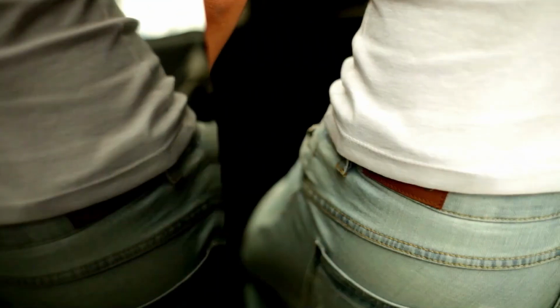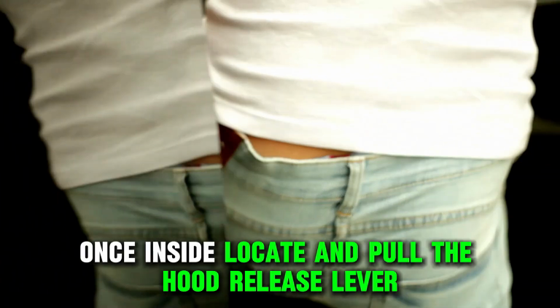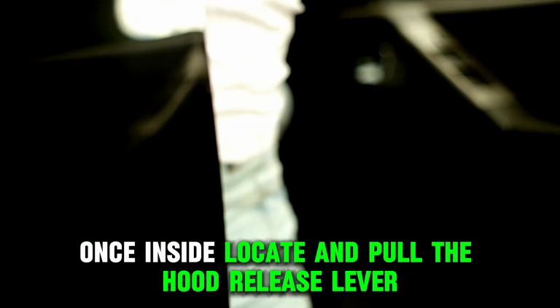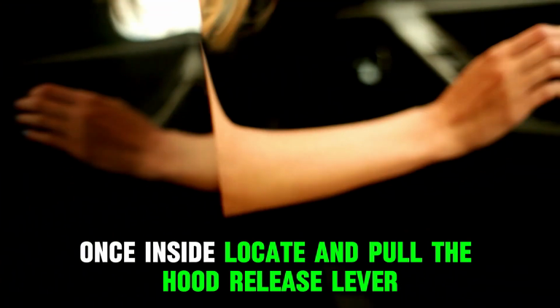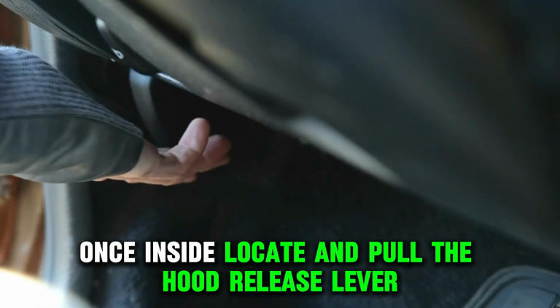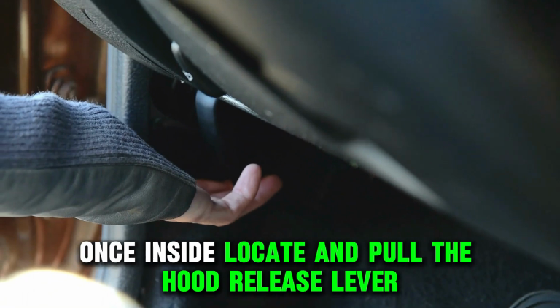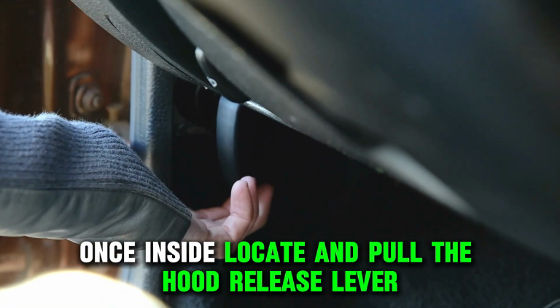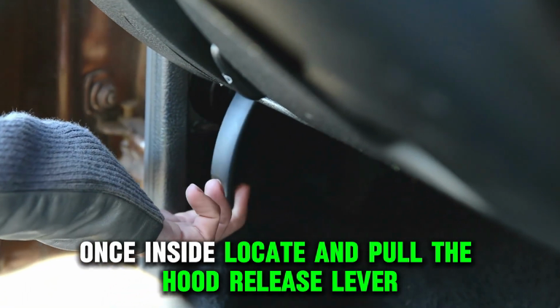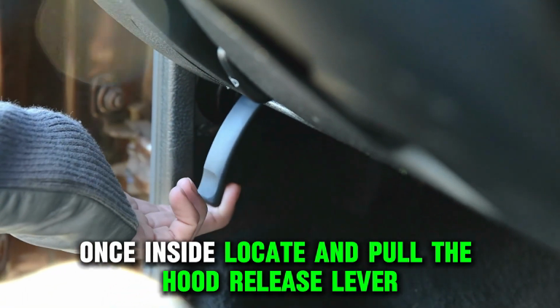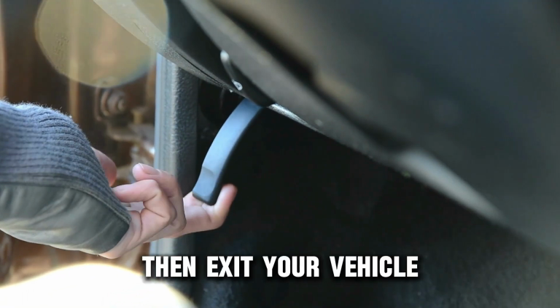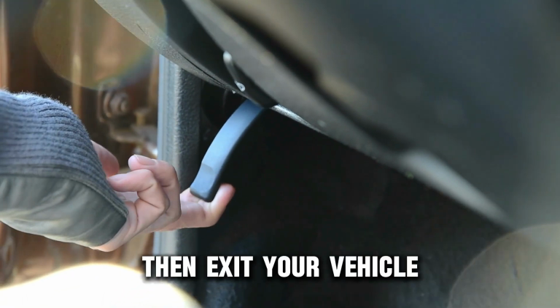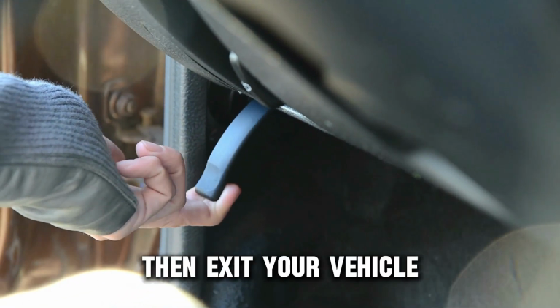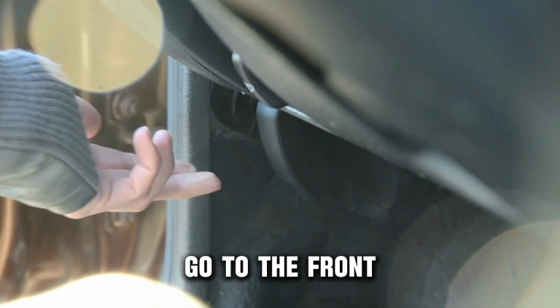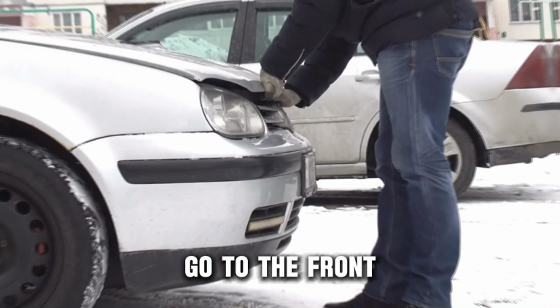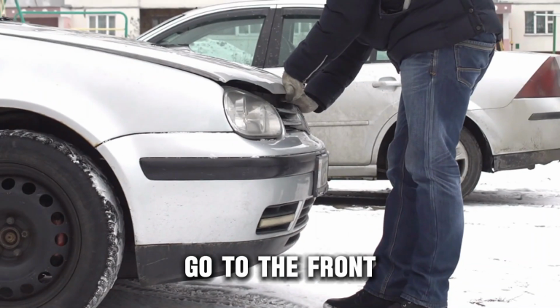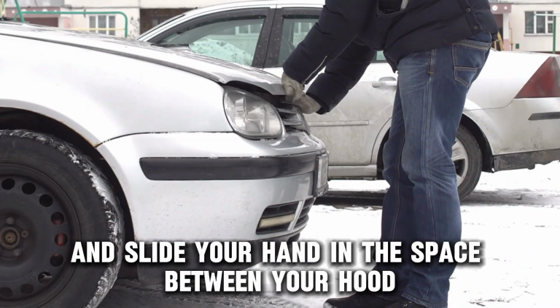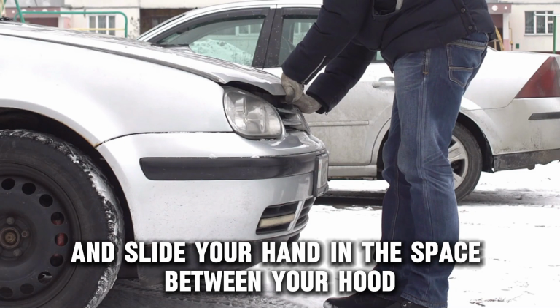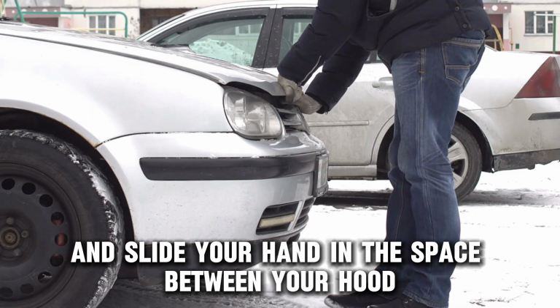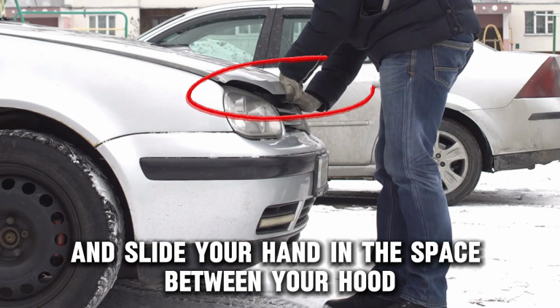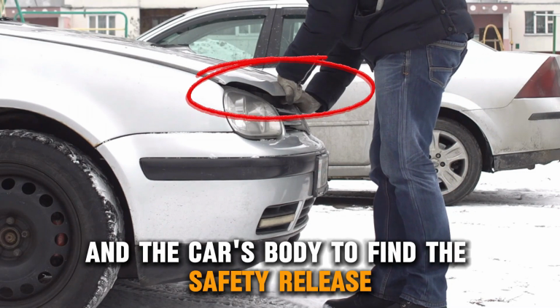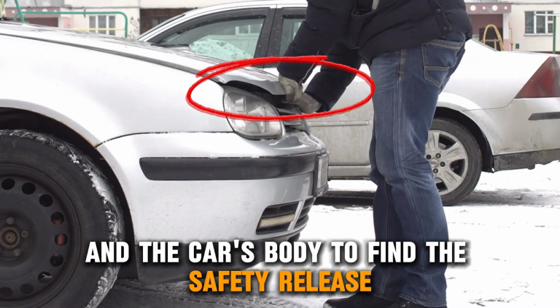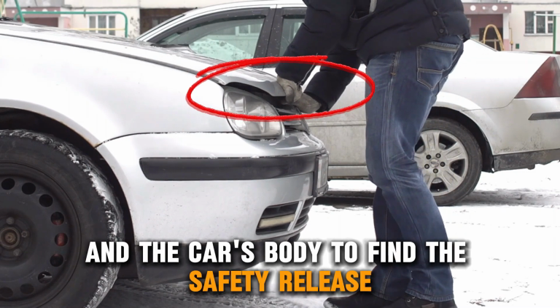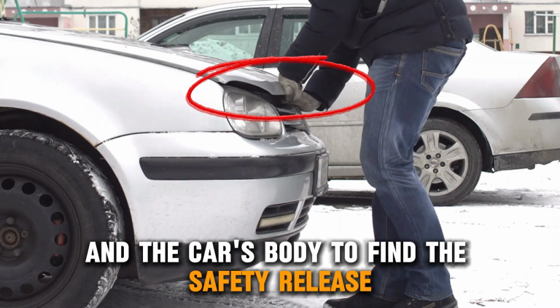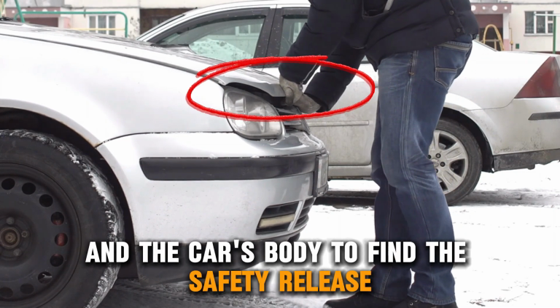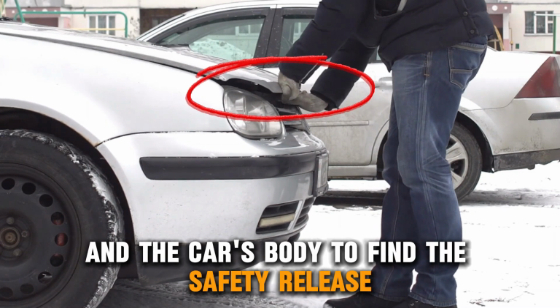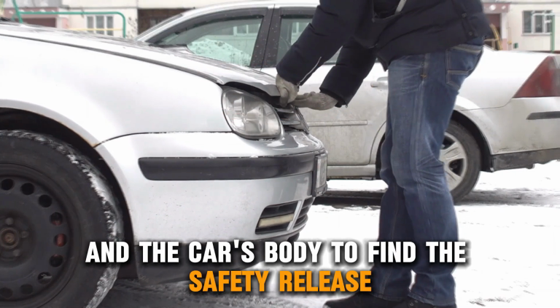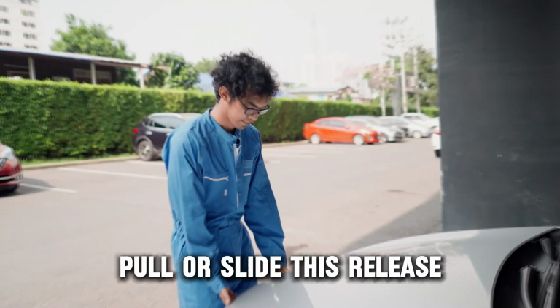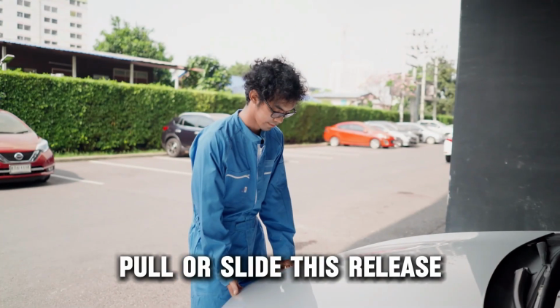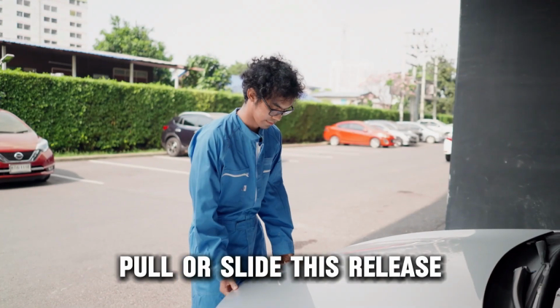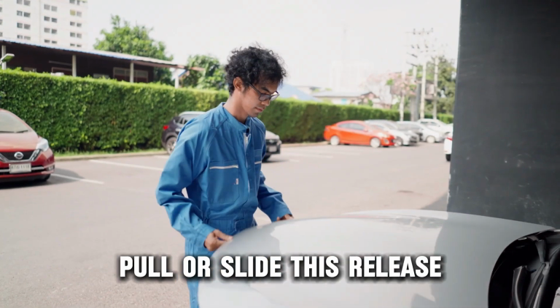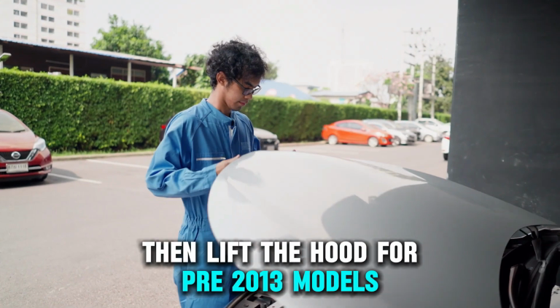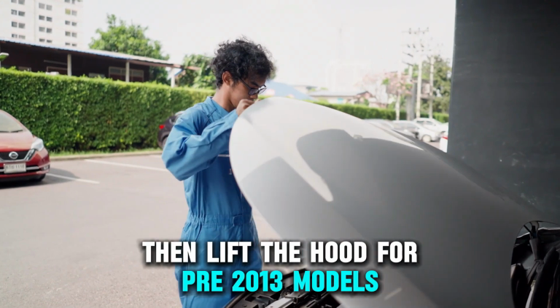Once inside, locate and pull the hood release lever, then exit your vehicle. Go to the front and slide your hand in the space between your hood and the car's body to find the safety release. Pull or slide this release, then lift the hood.